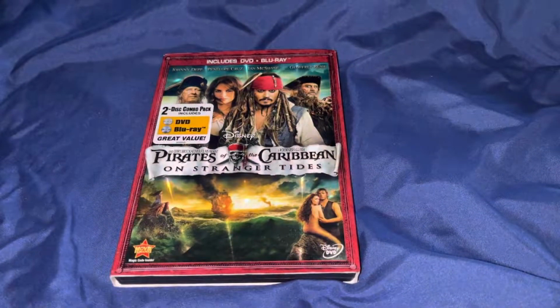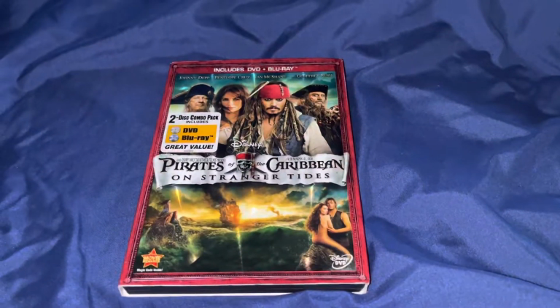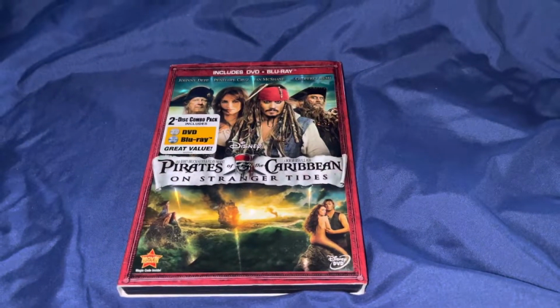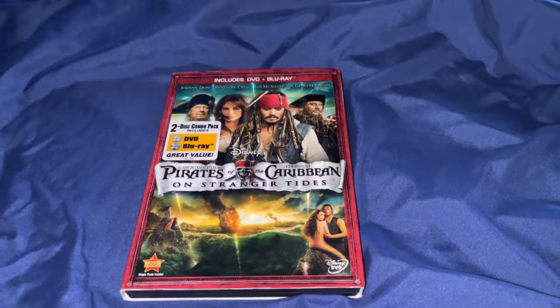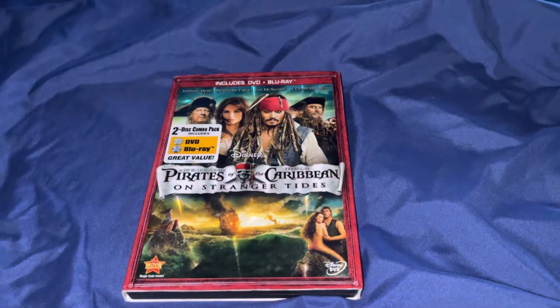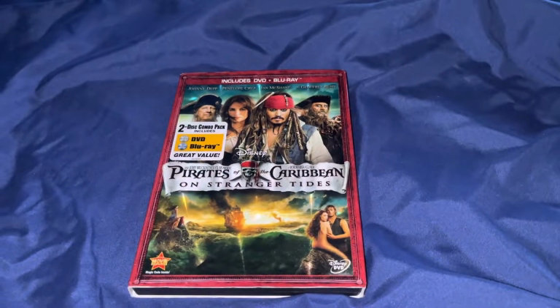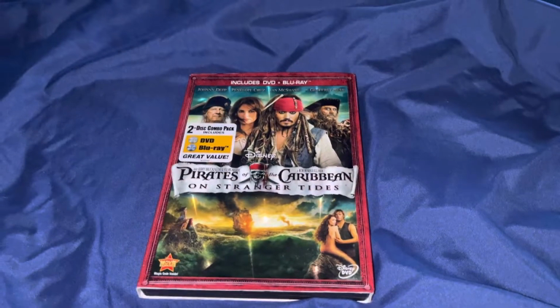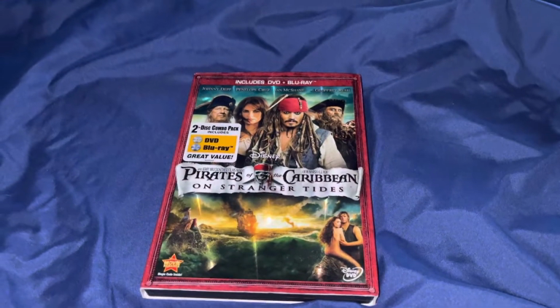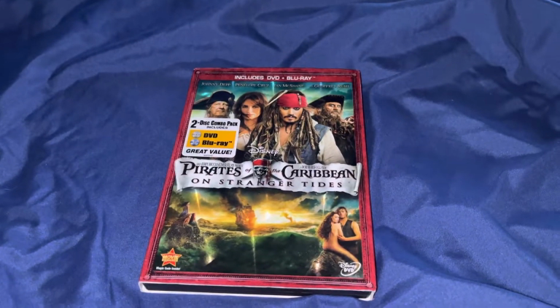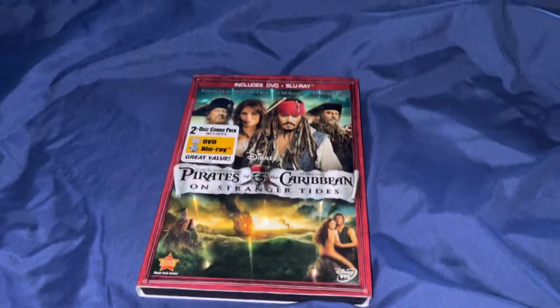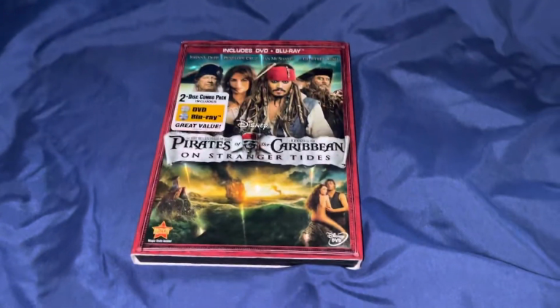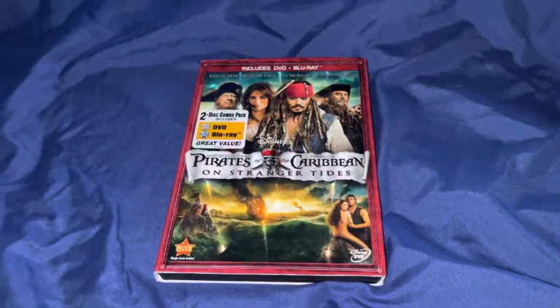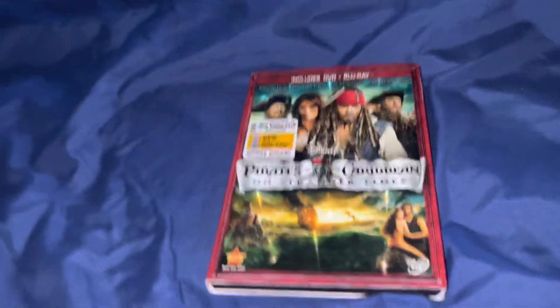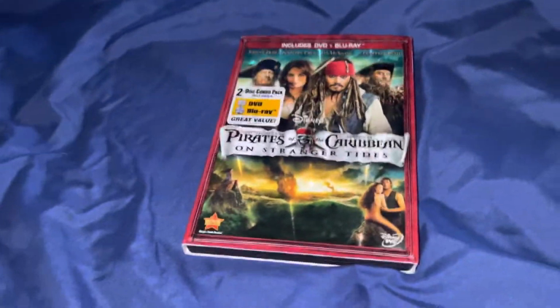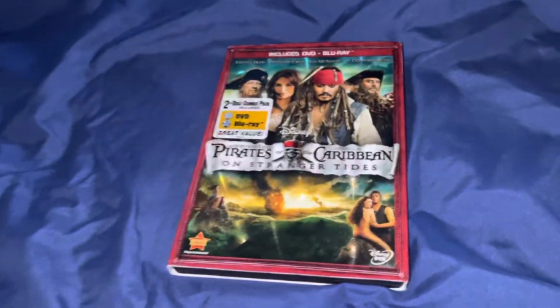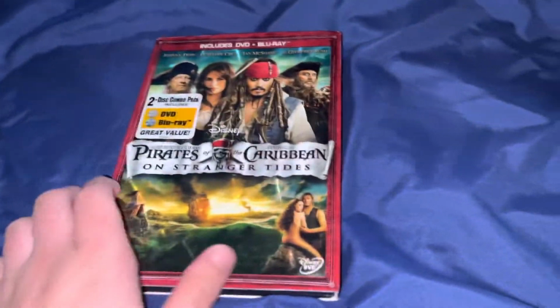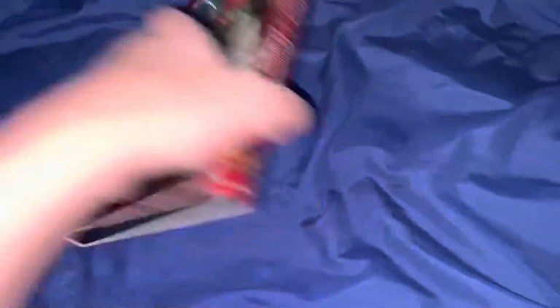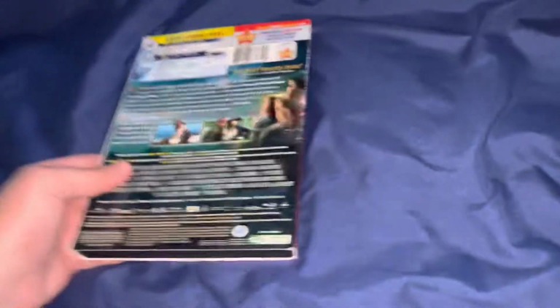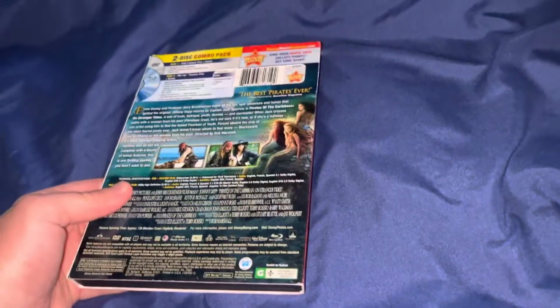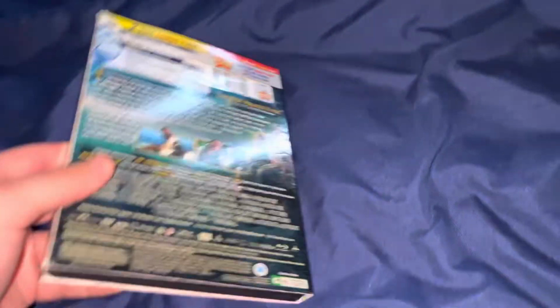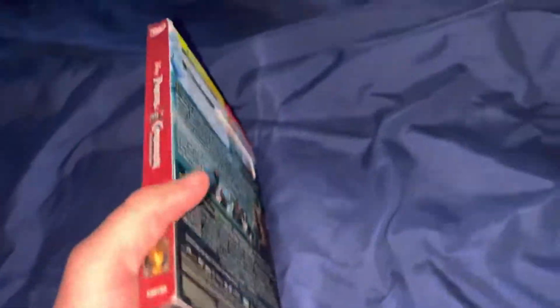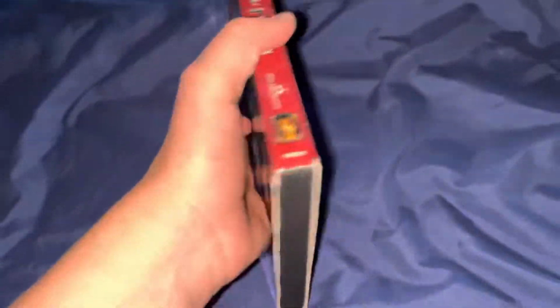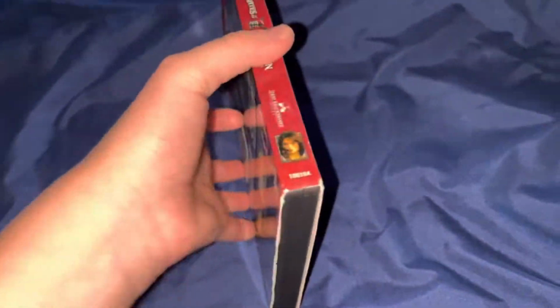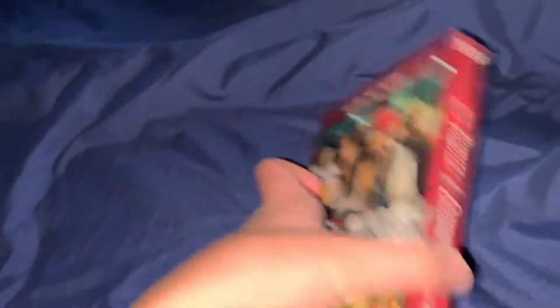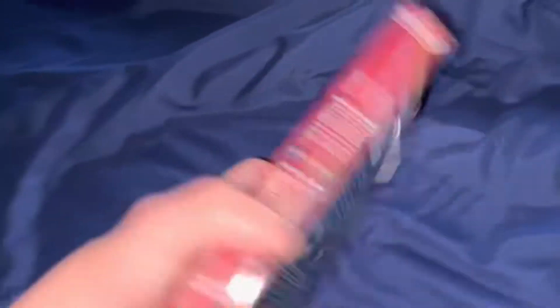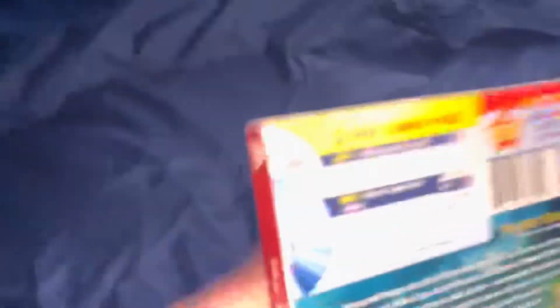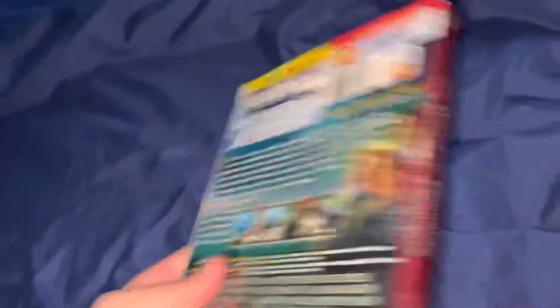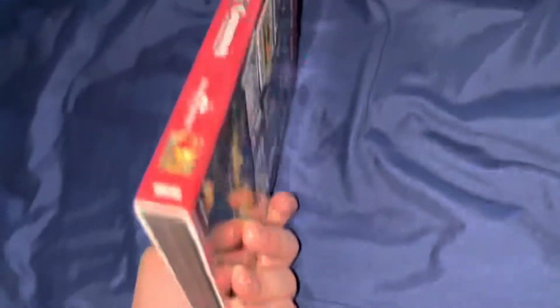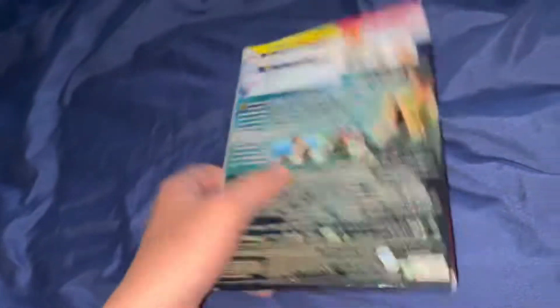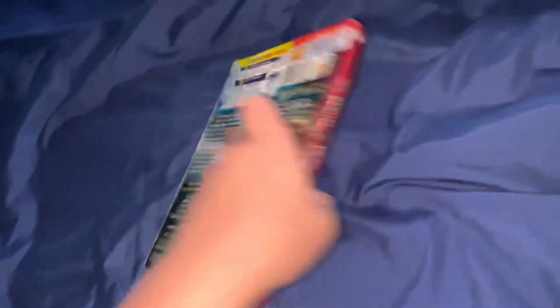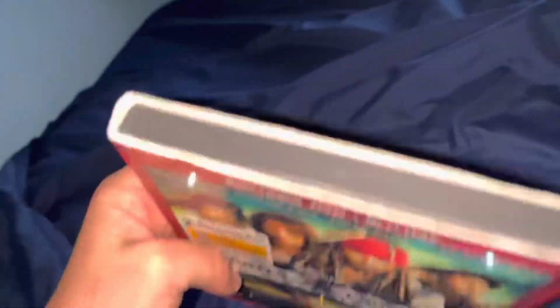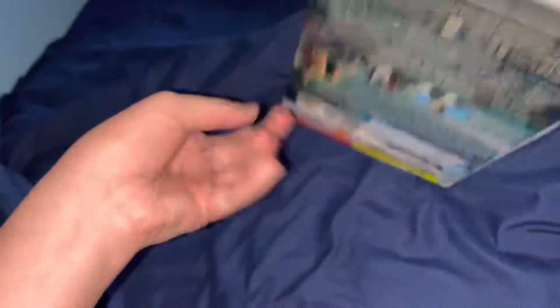Hey, welcome back. Today I thought I'd make a video about how to carry on Stranger Things. Let's get started. So here we have the front, the back, the spine, the top, and the bottom.